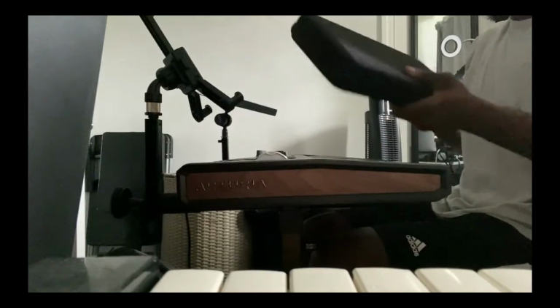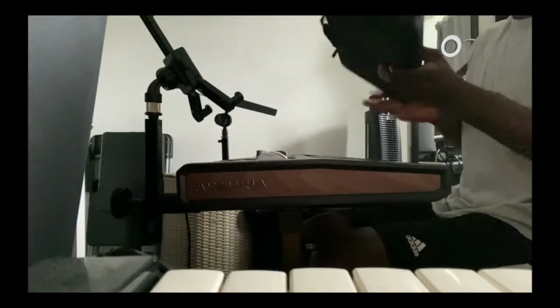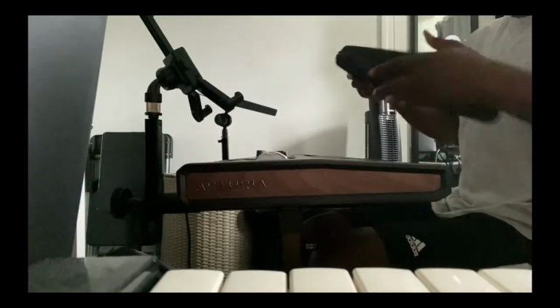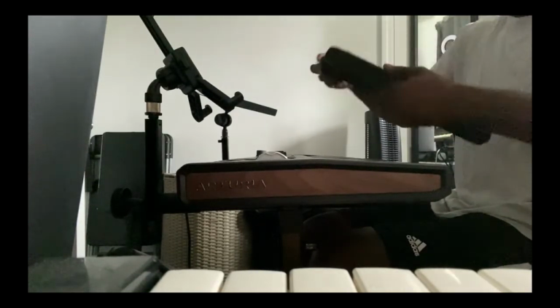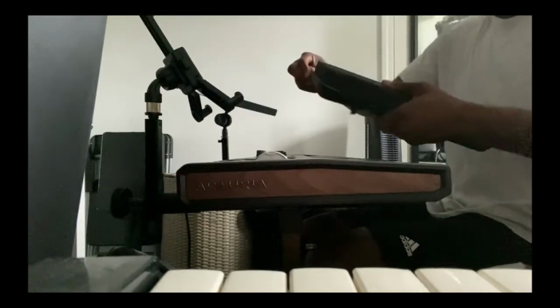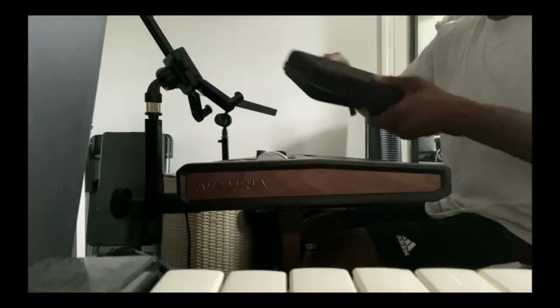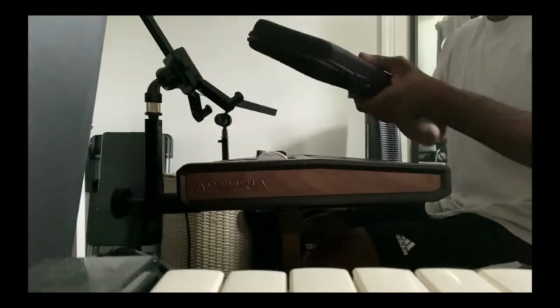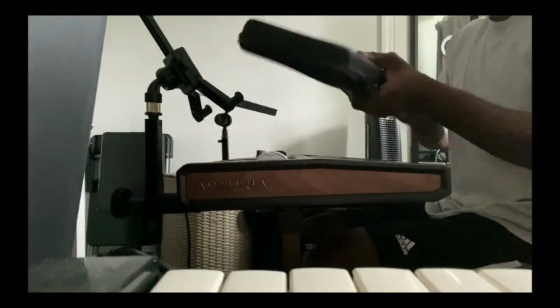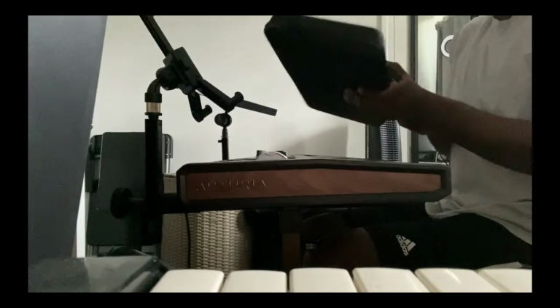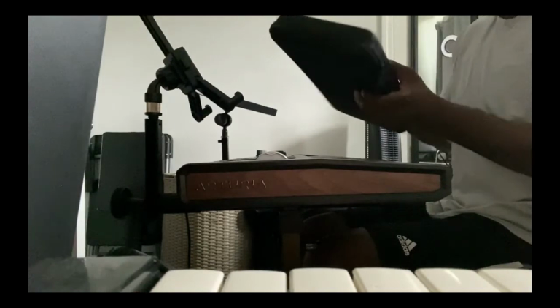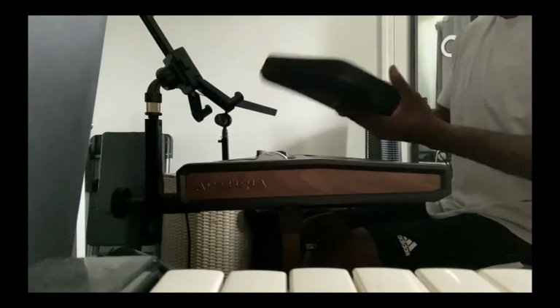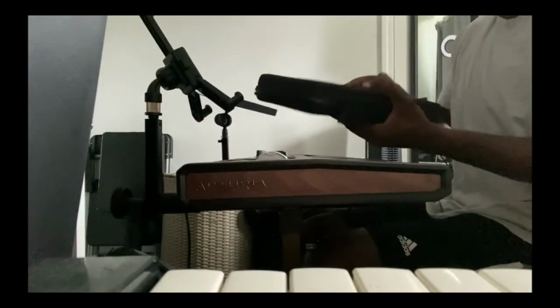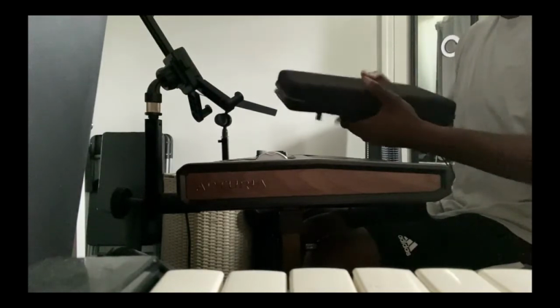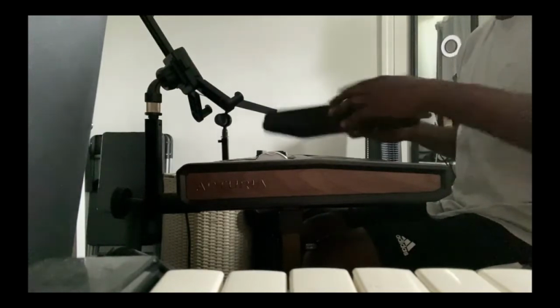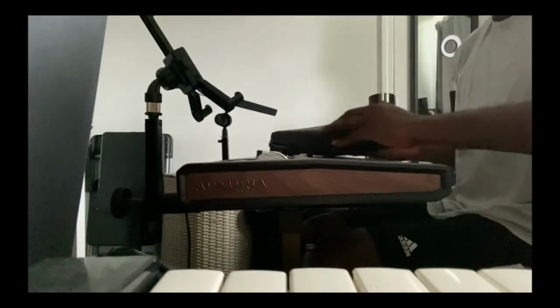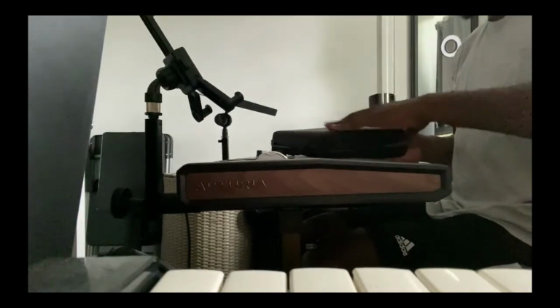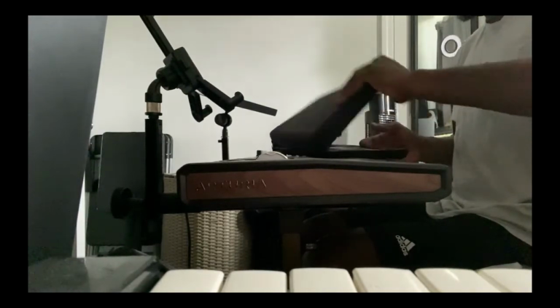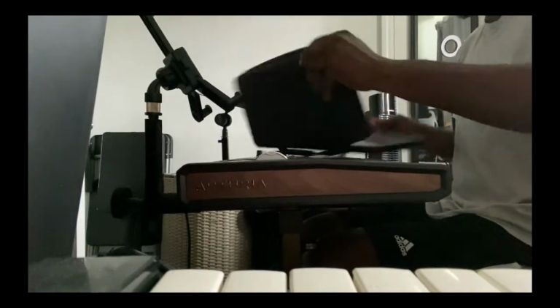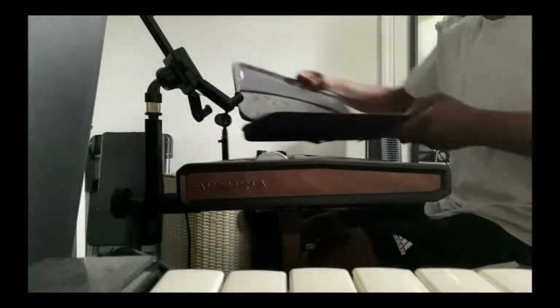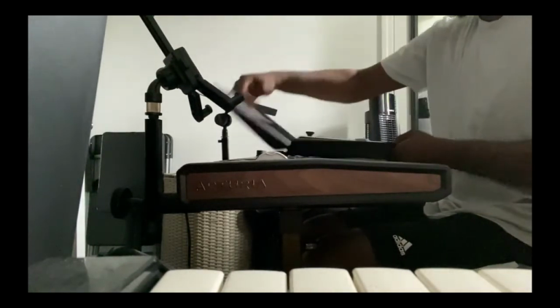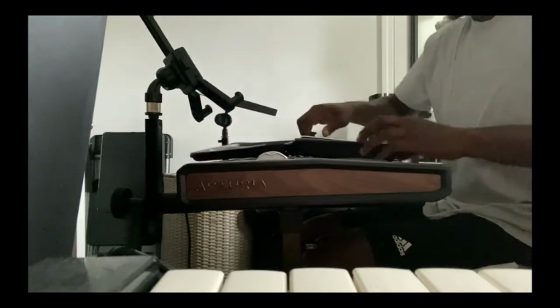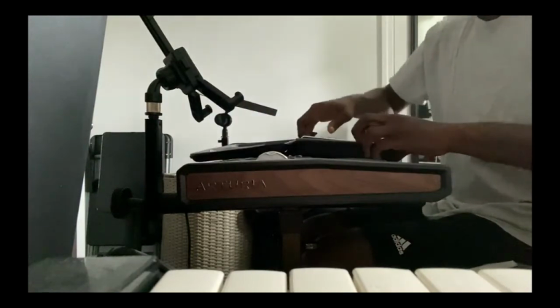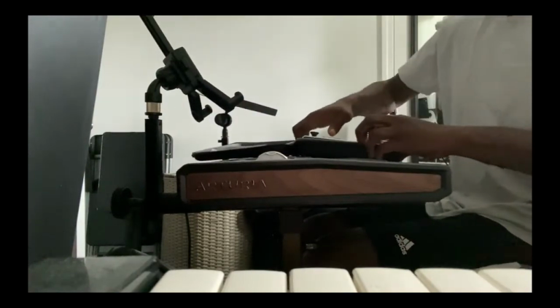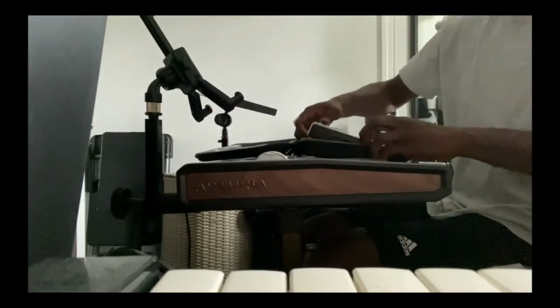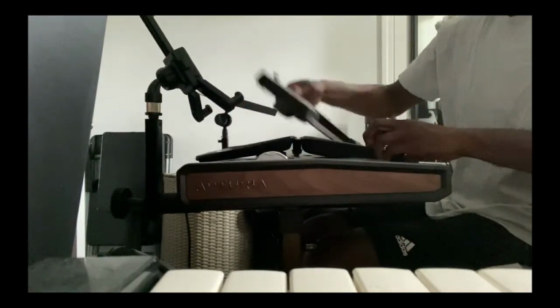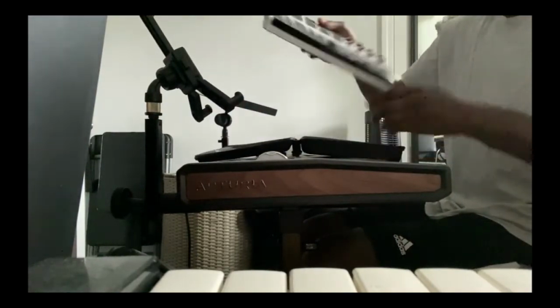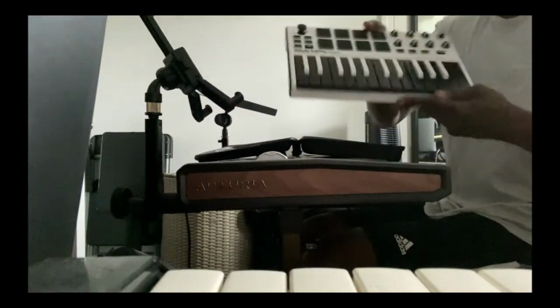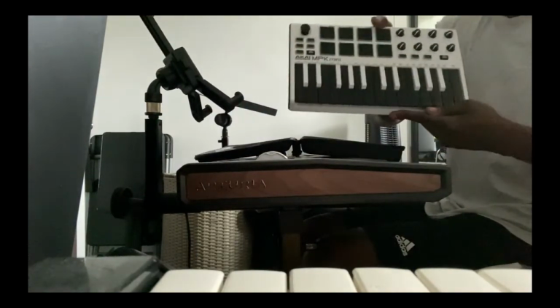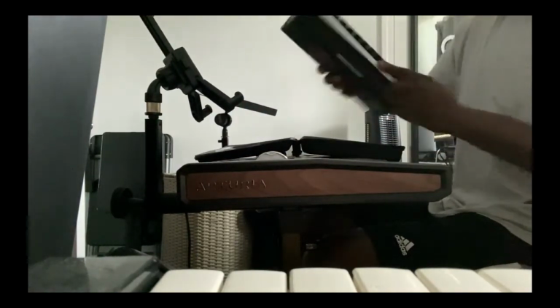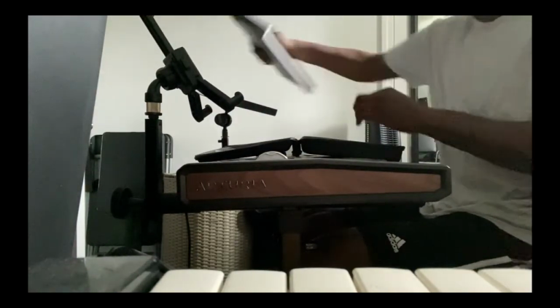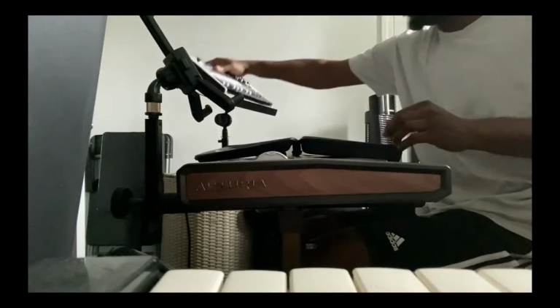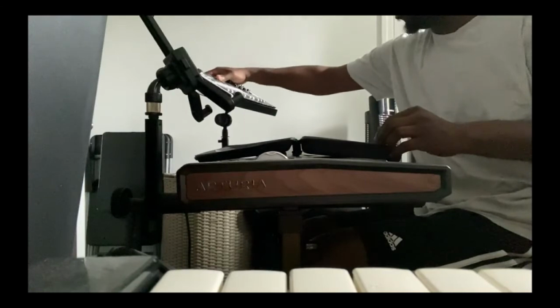After I've put the attachments together, I pull out the MPK Mini. That's a pretty nice case there — again, I got that off of Amazon. You want to make sure you protect all of your gear. That's the MPK Mini.